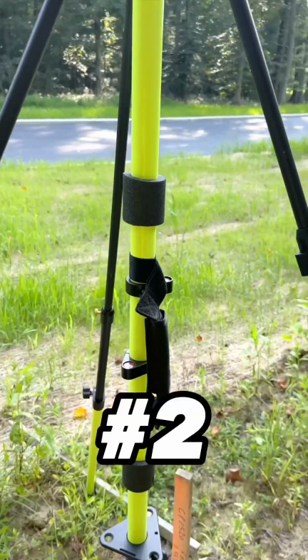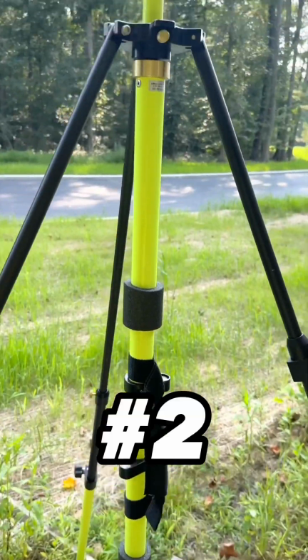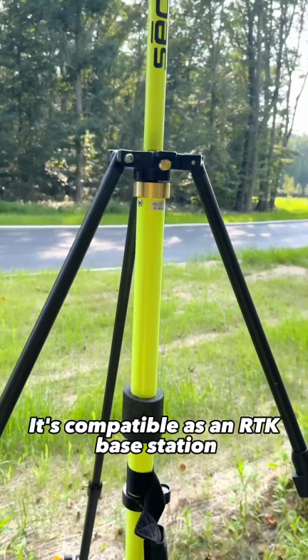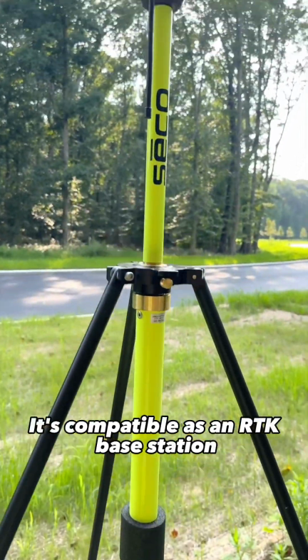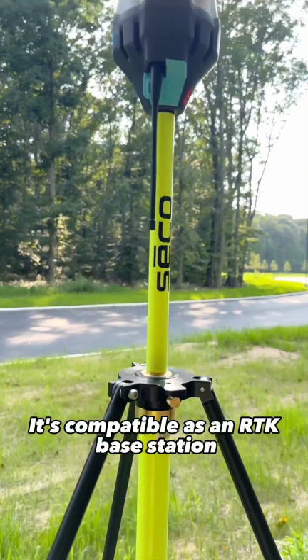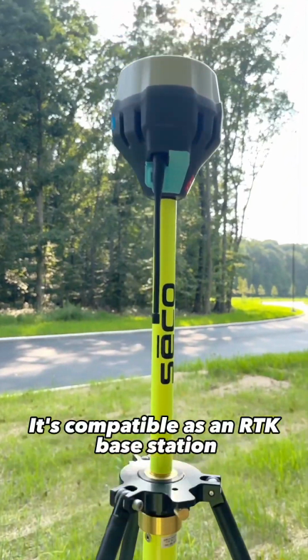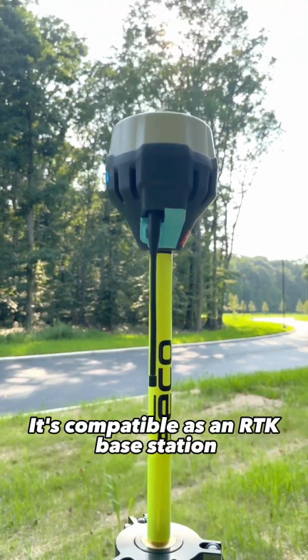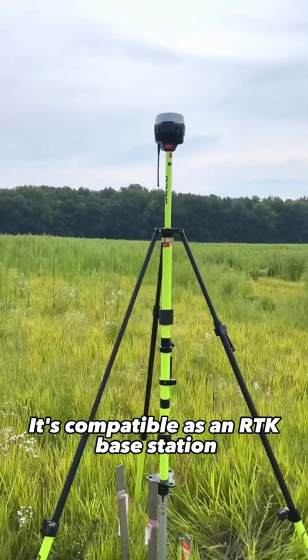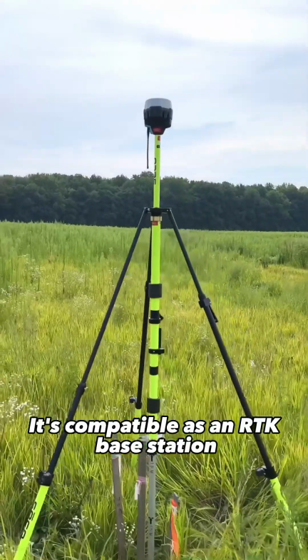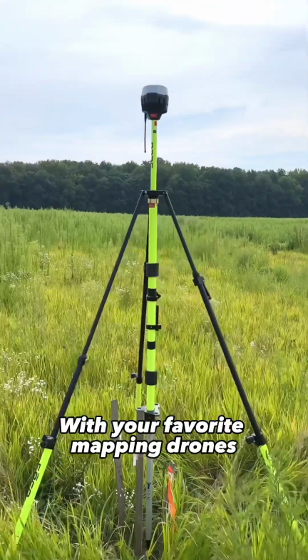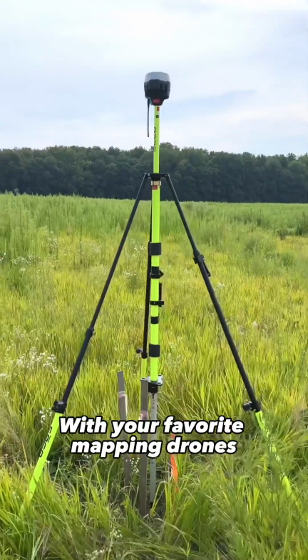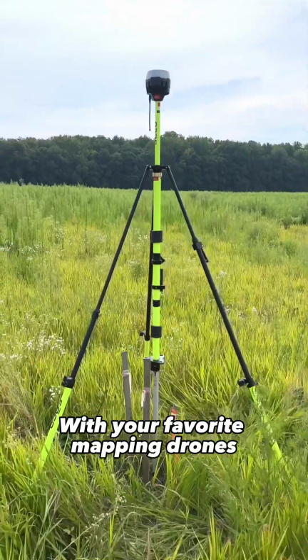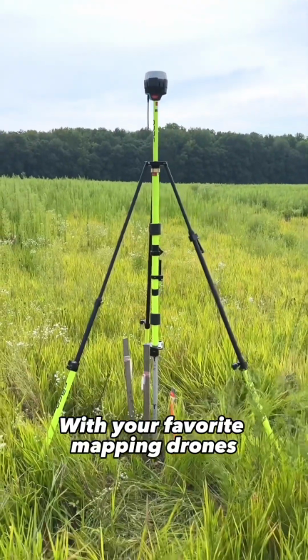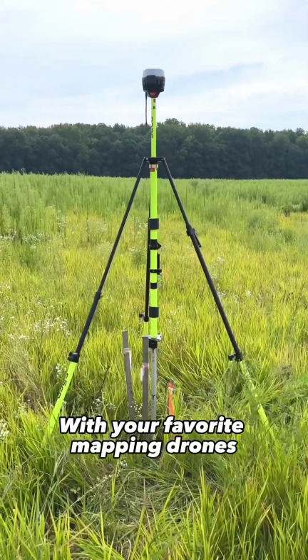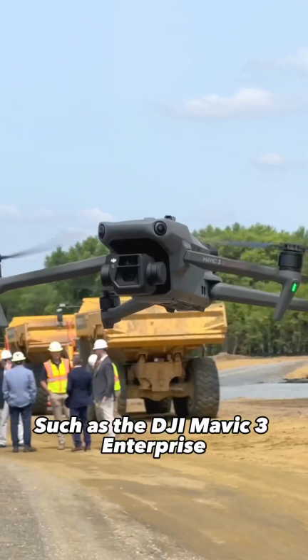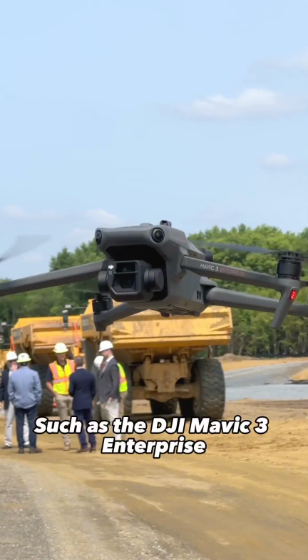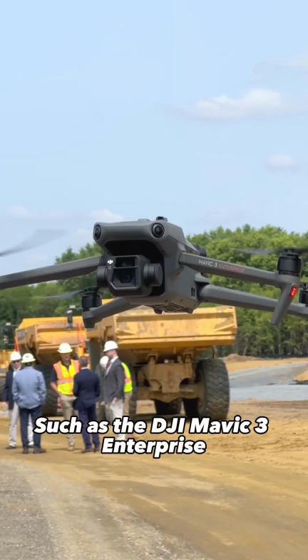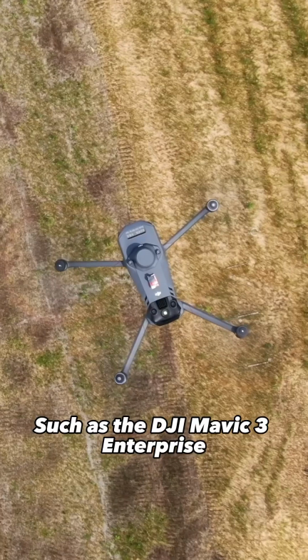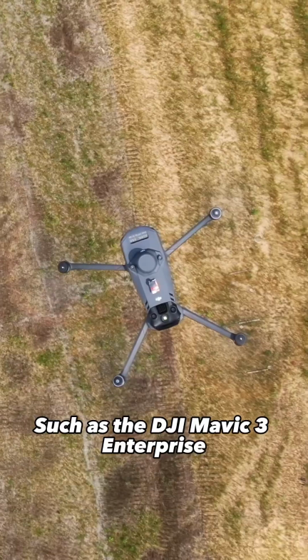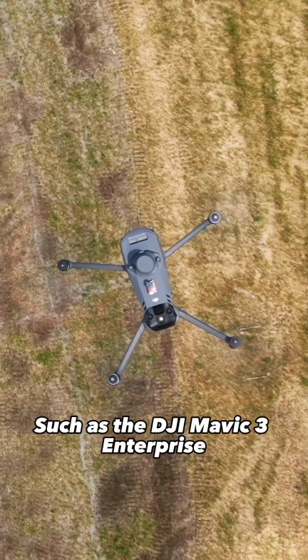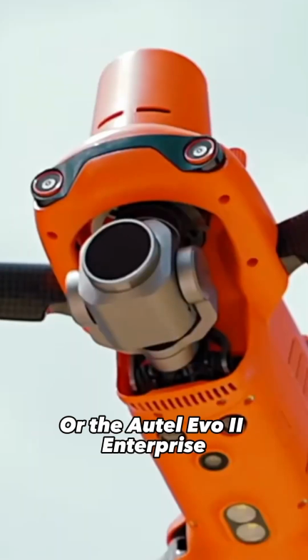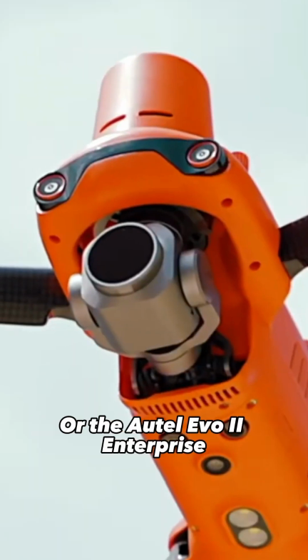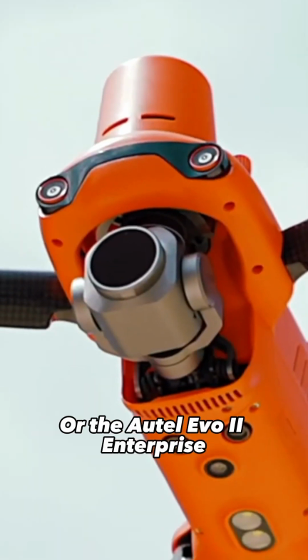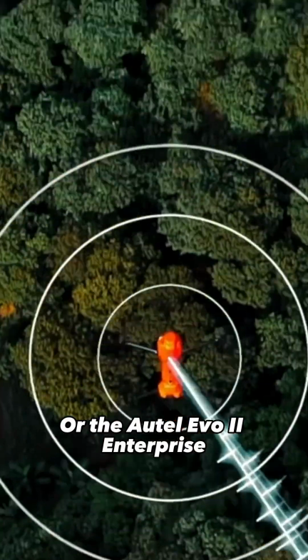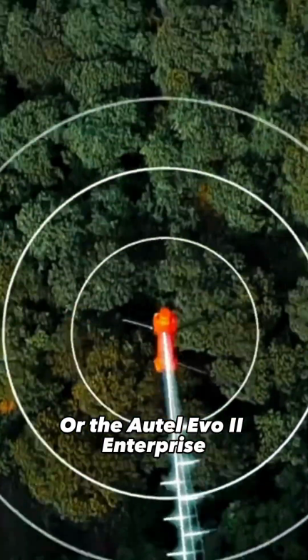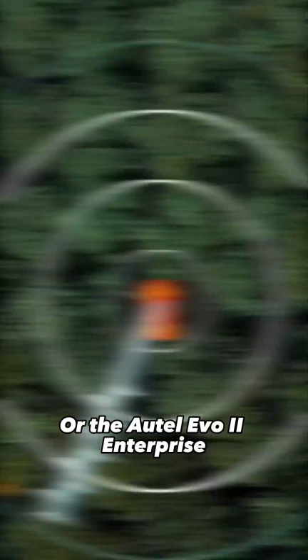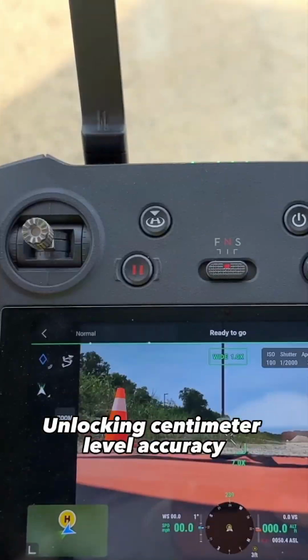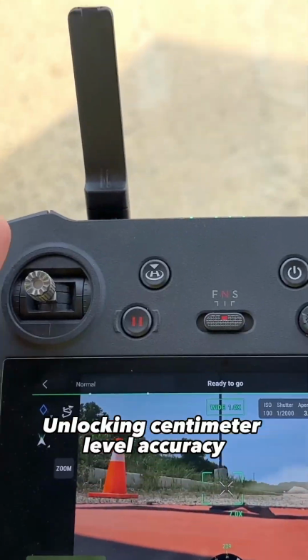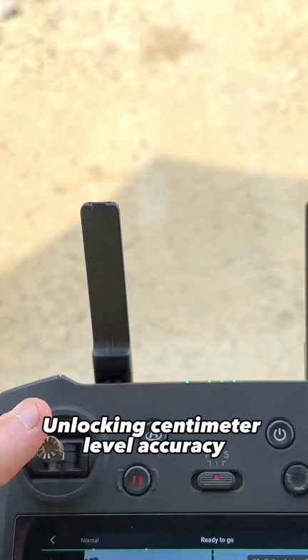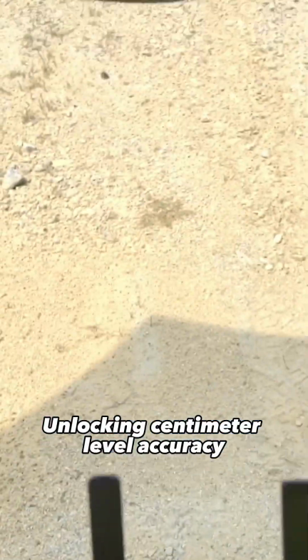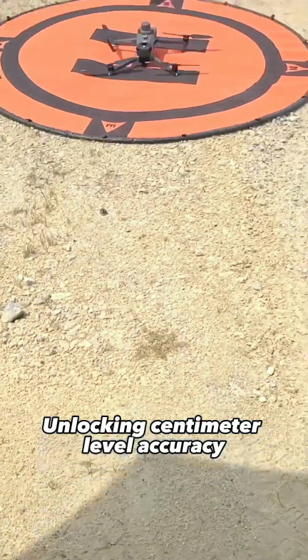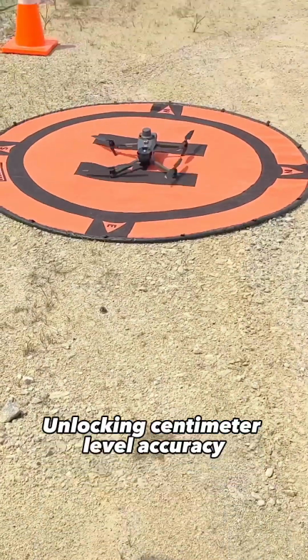Number two, it's compatible as an RTK base station with your favorite mapping drones, such as the DJI Mavic 3 Enterprise or the Autel Evo 2 Enterprise, unlocking centimeter-level accuracy.